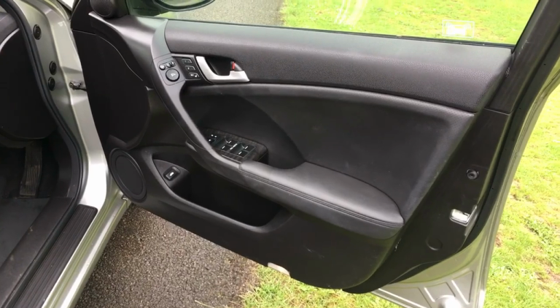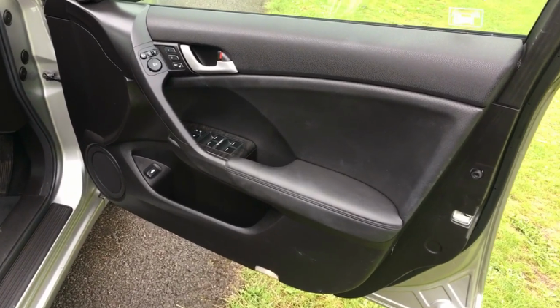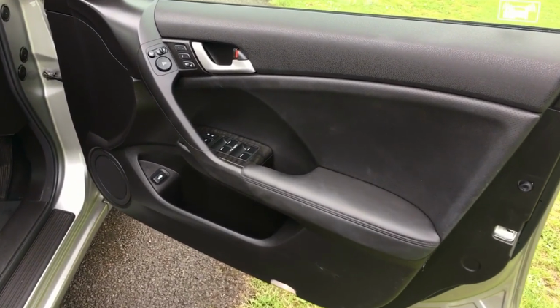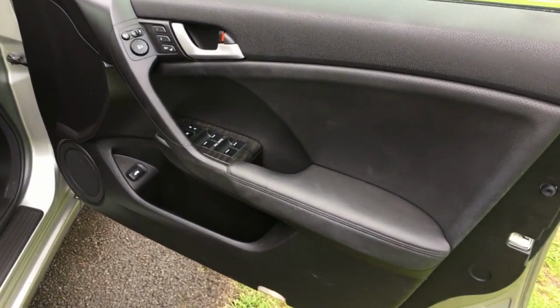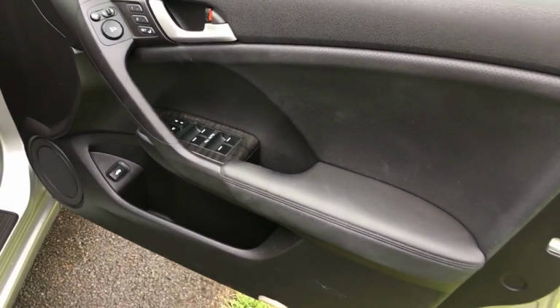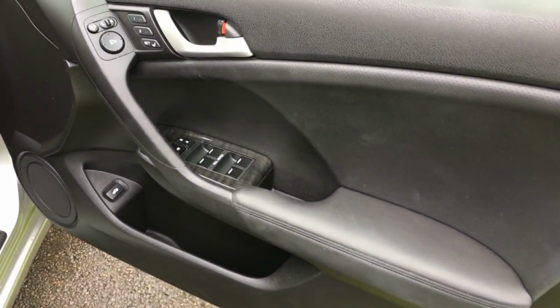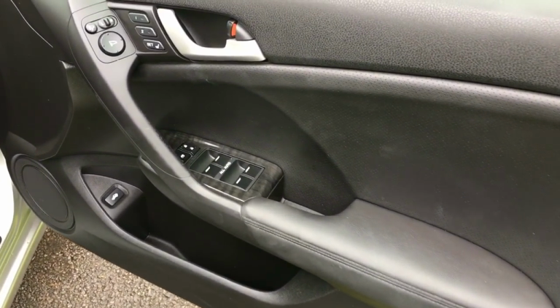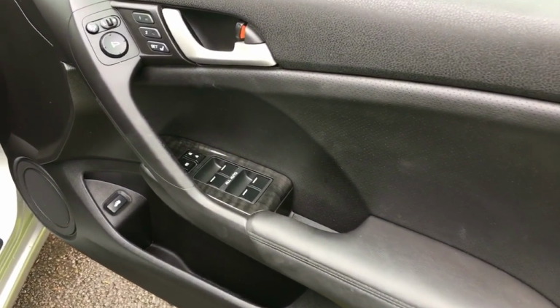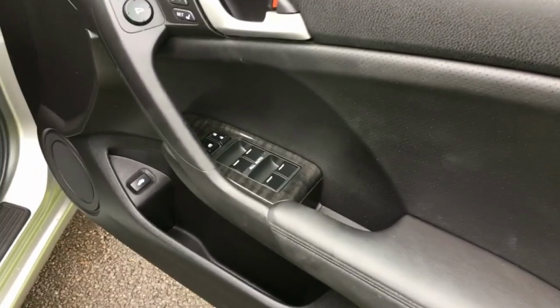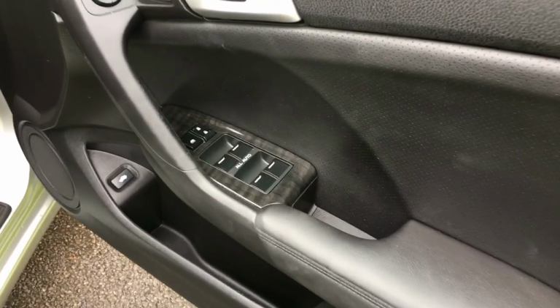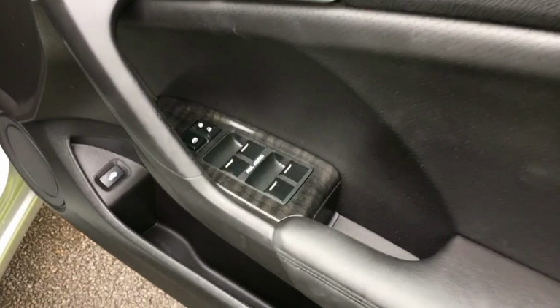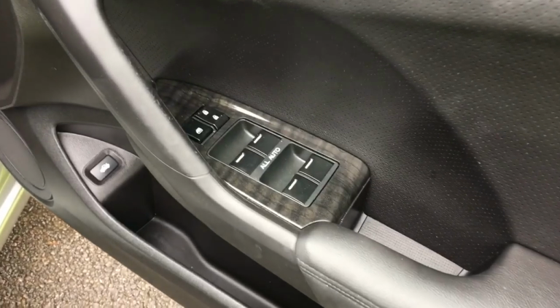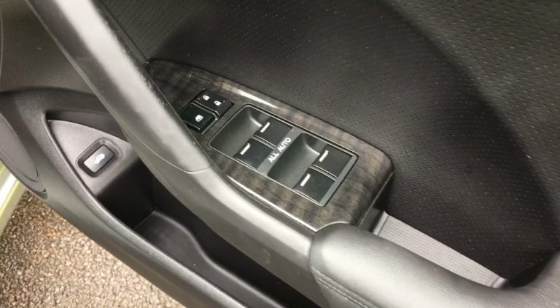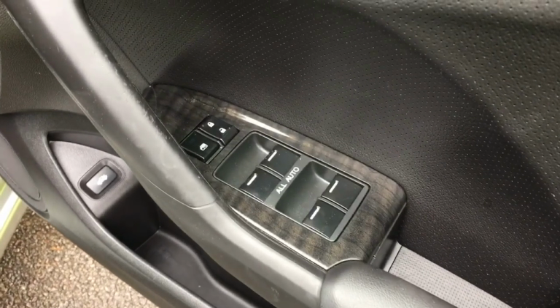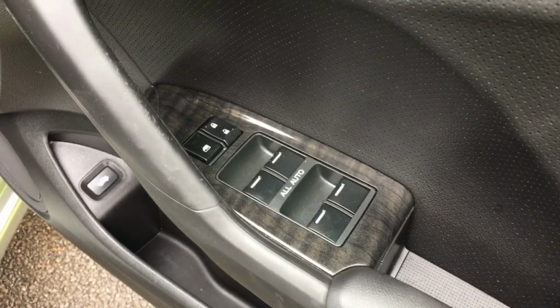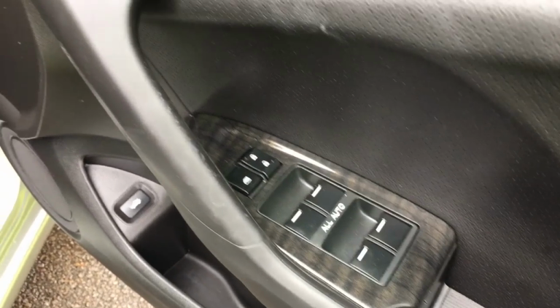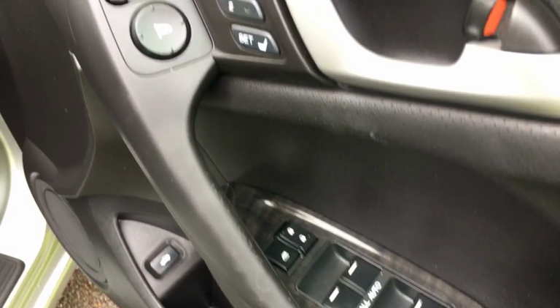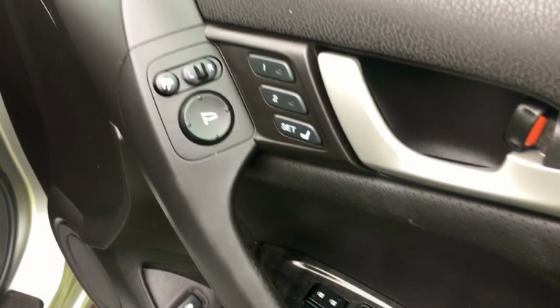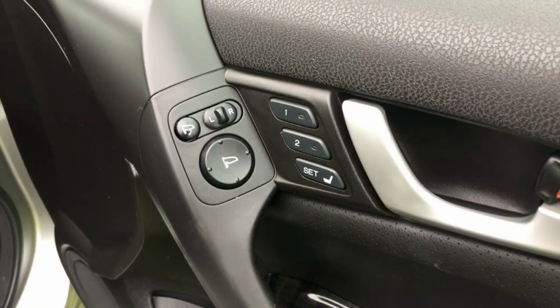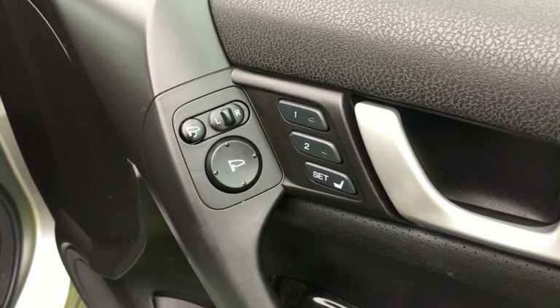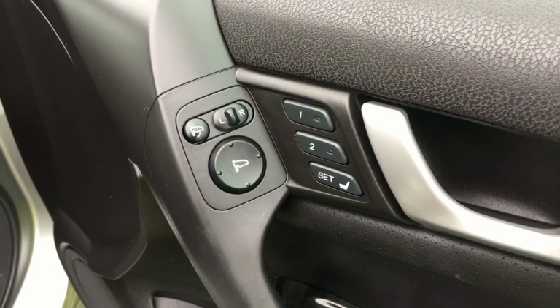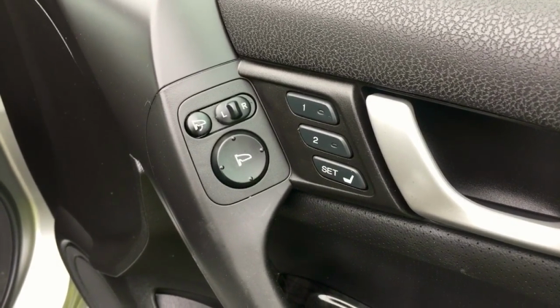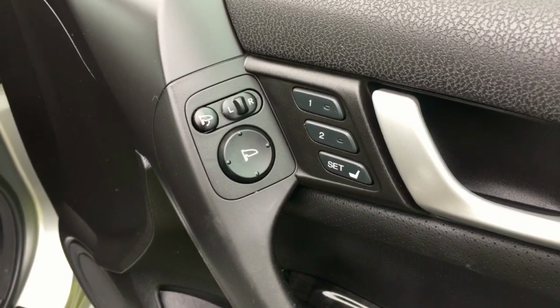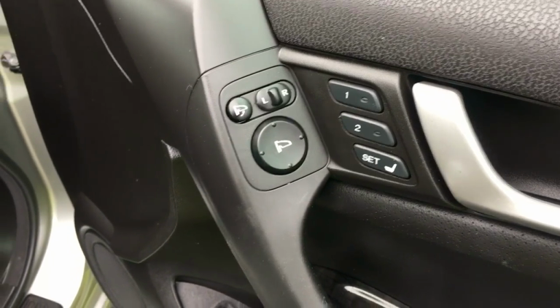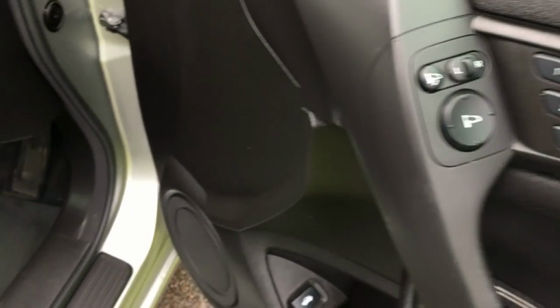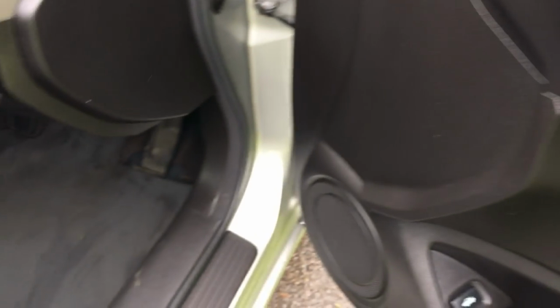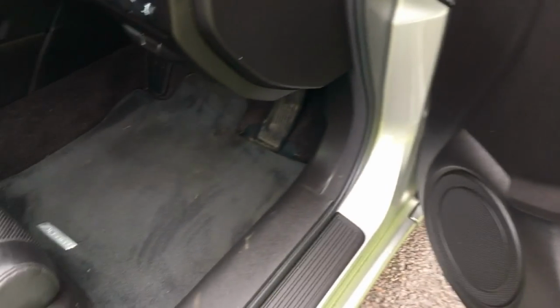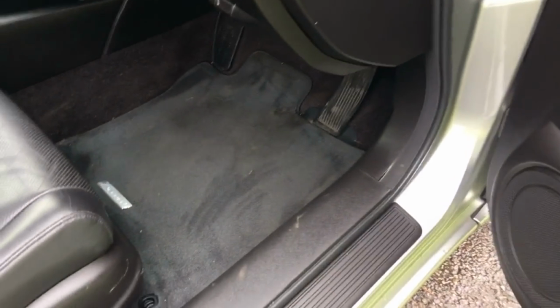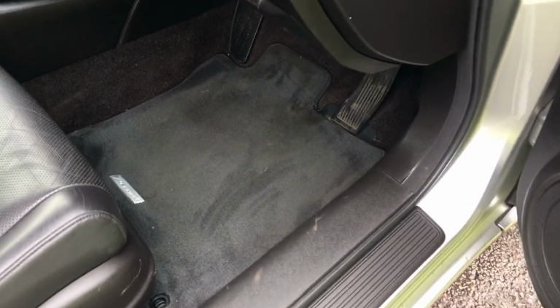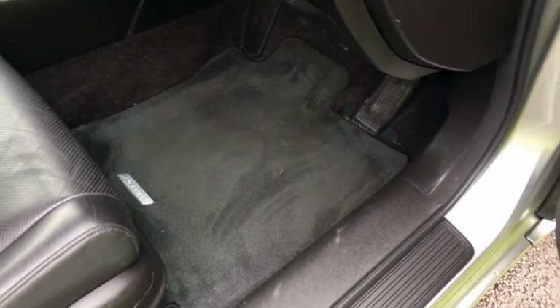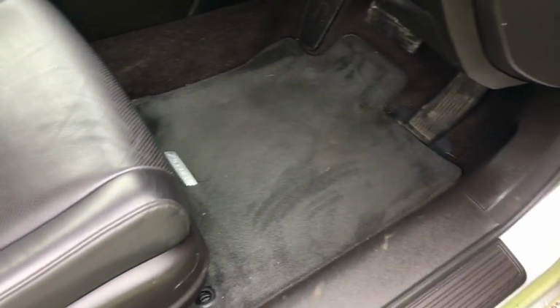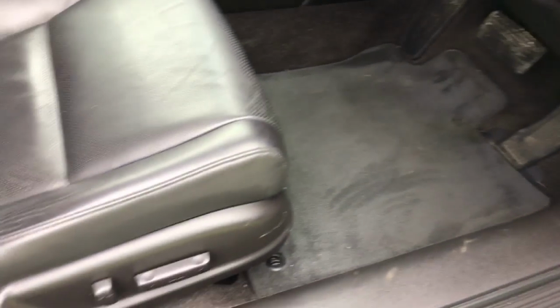Coming to the front now, the driver's door card is in wonderful condition. Electric window bank and all switches are in really lovely condition, as are the memory switches. The footwell area is all really, really clean and tidy.